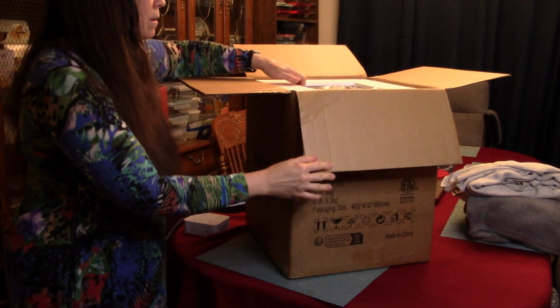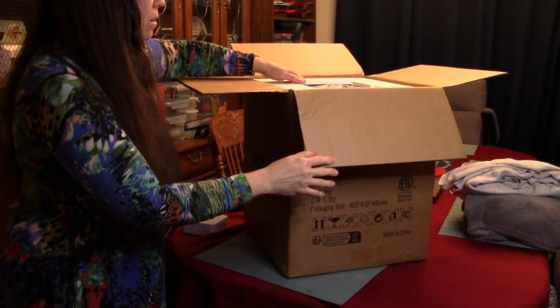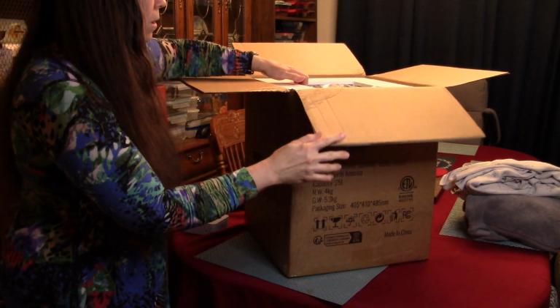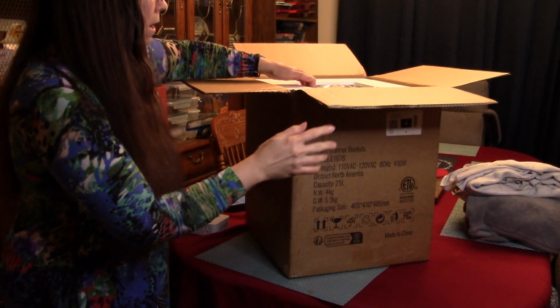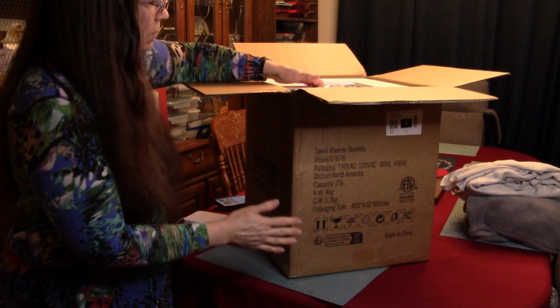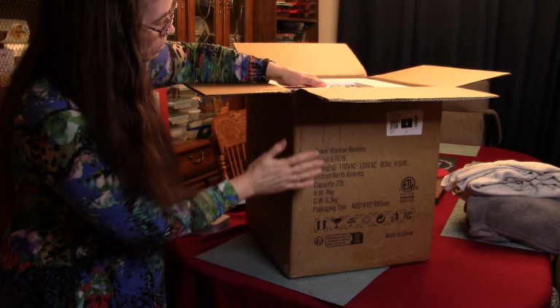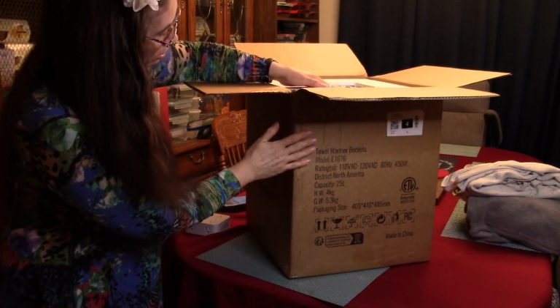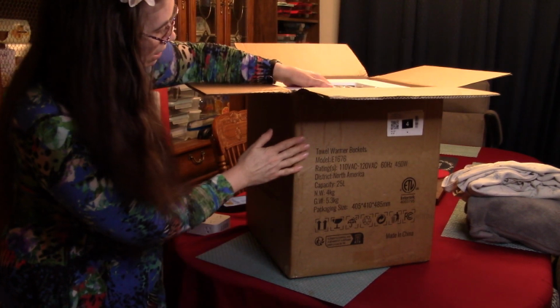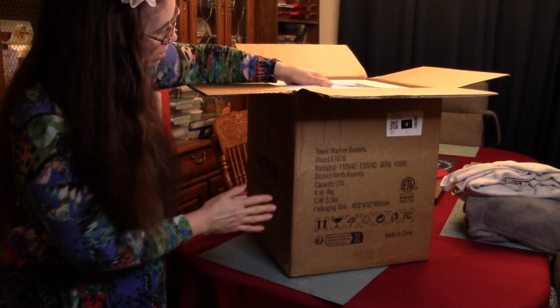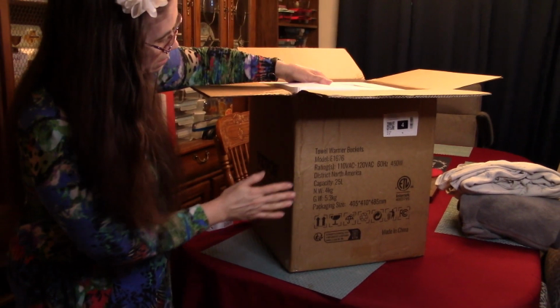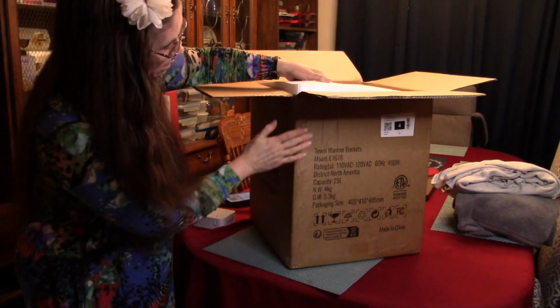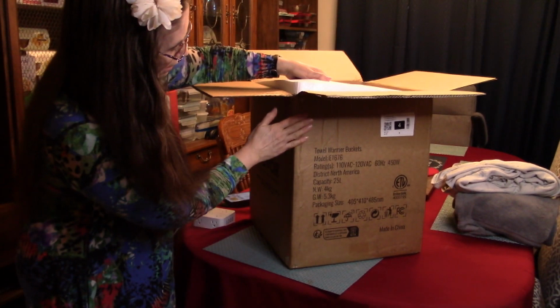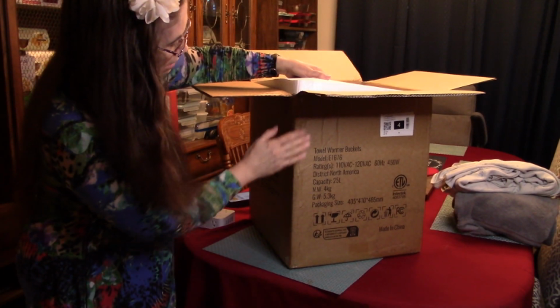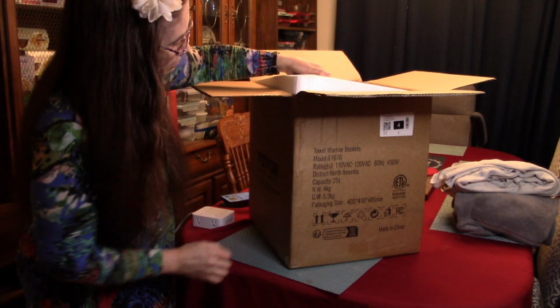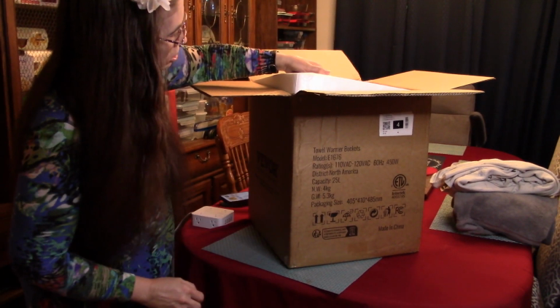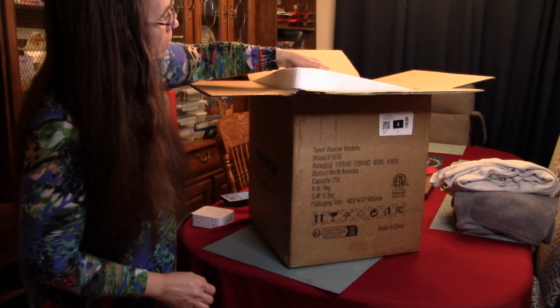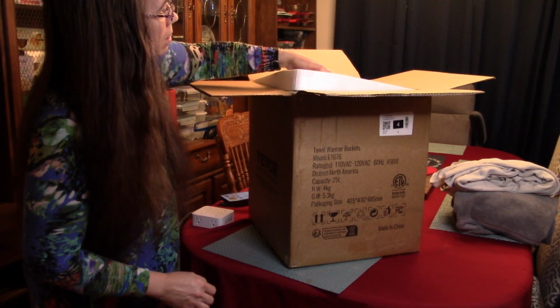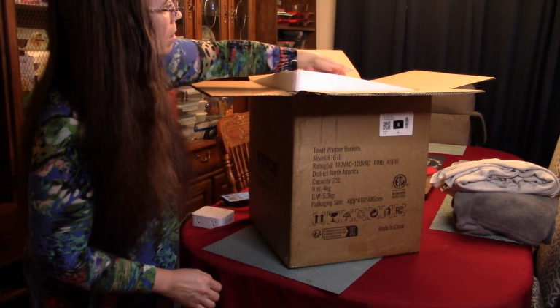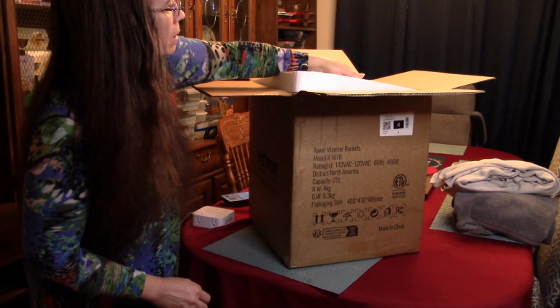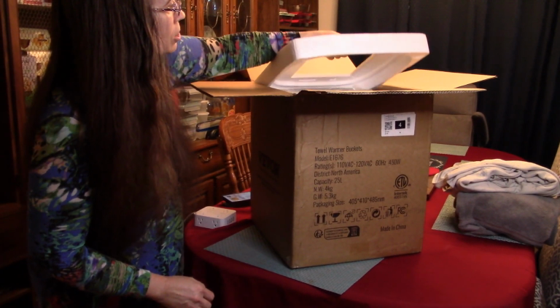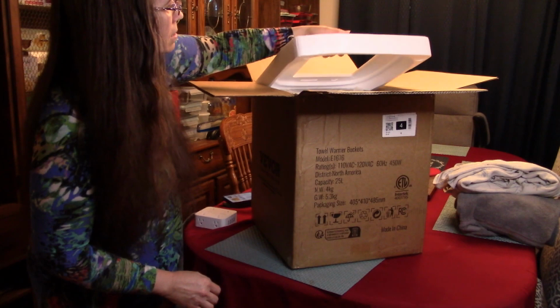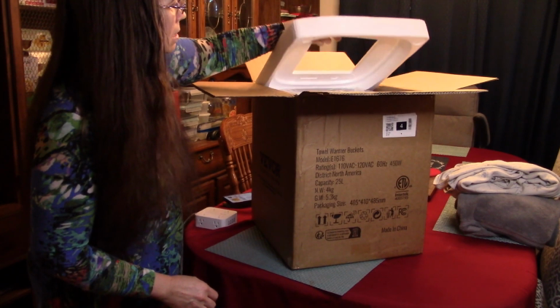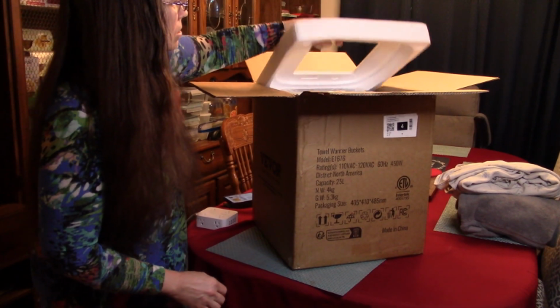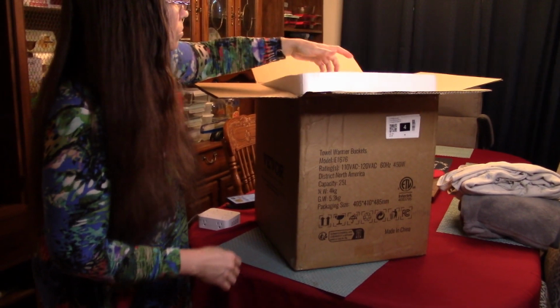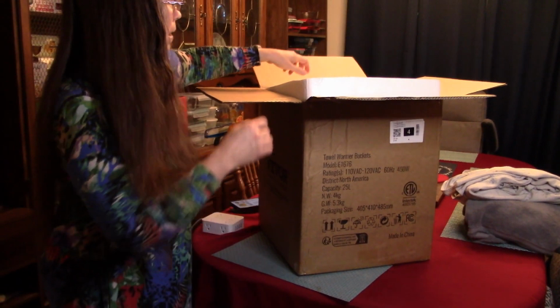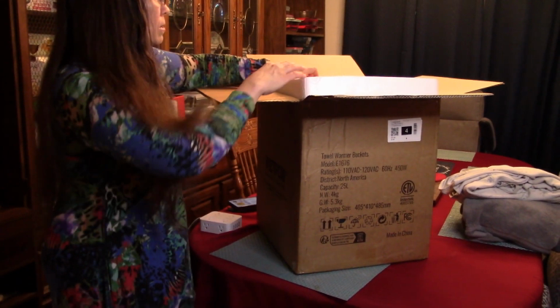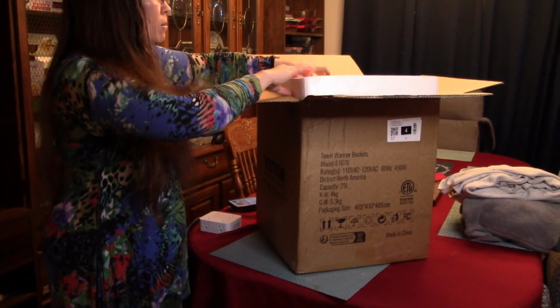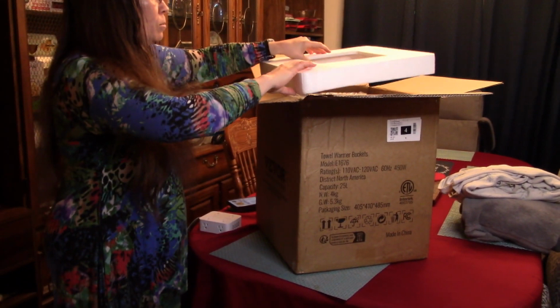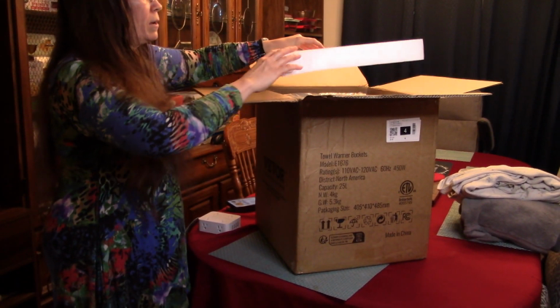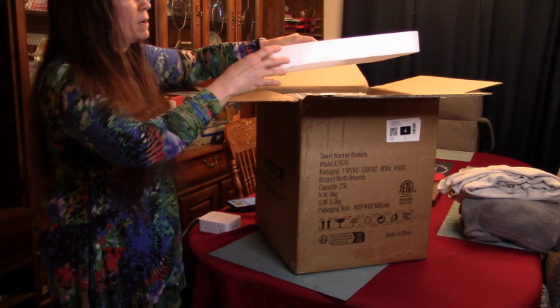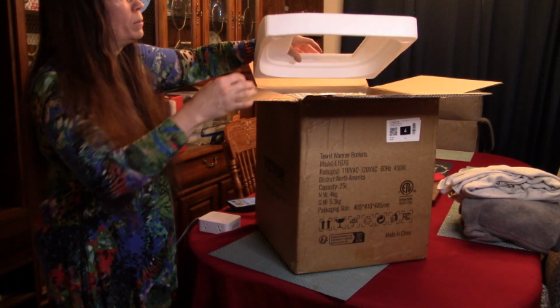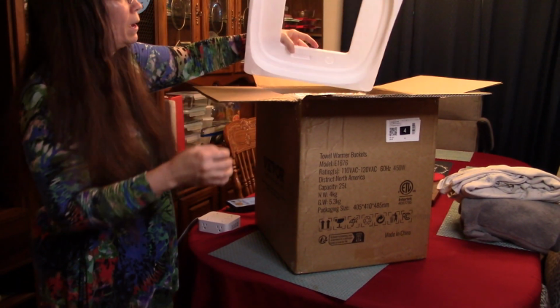This particular box had kind of a rough time in shipping but as you can see it's well packed with styrofoam so I expect it will be okay.